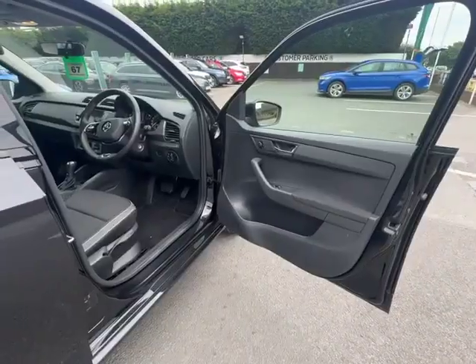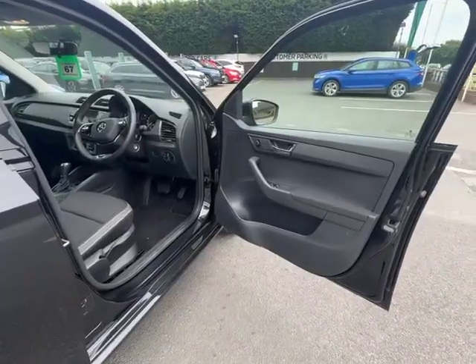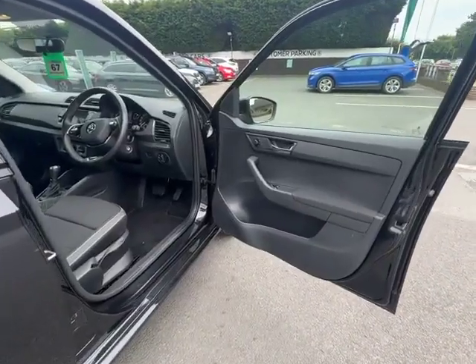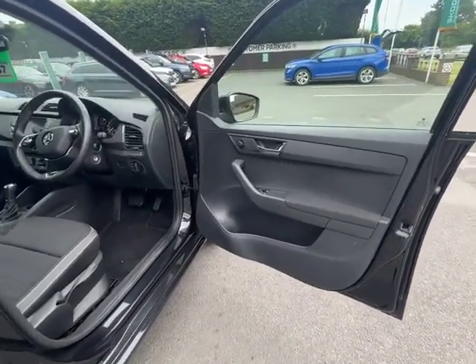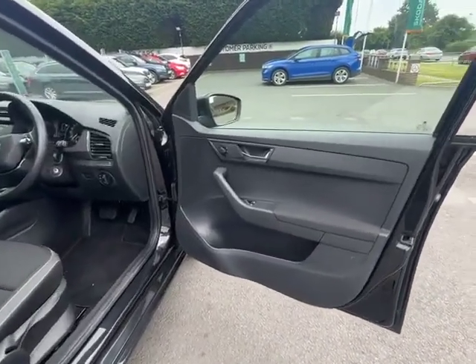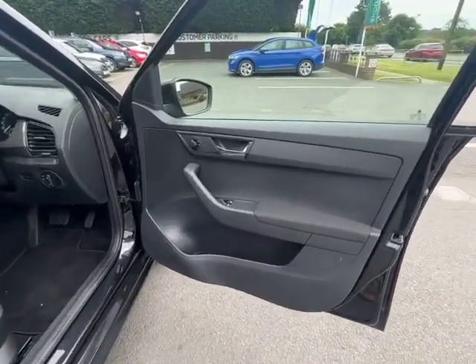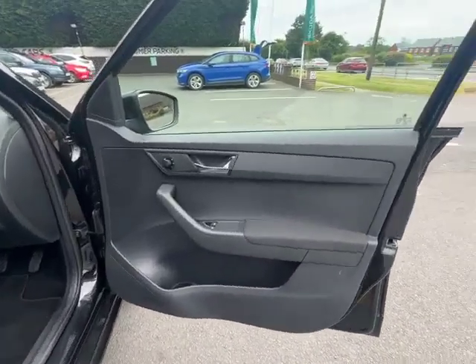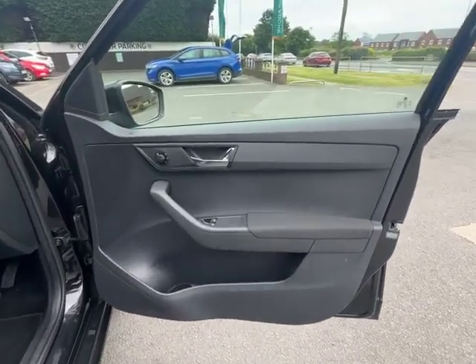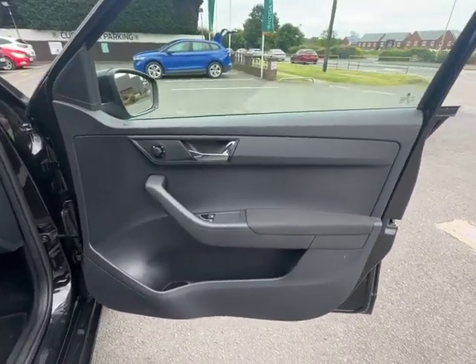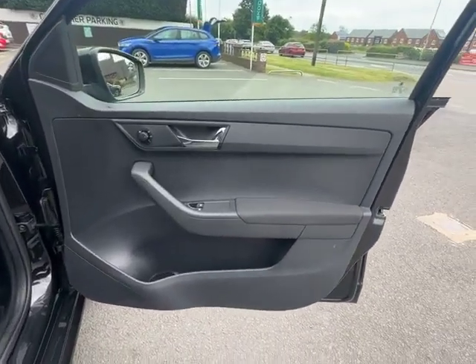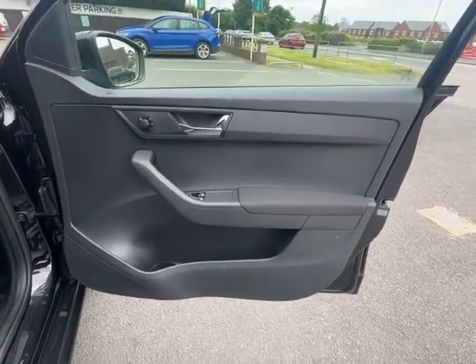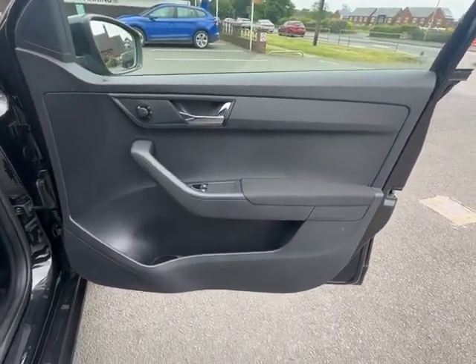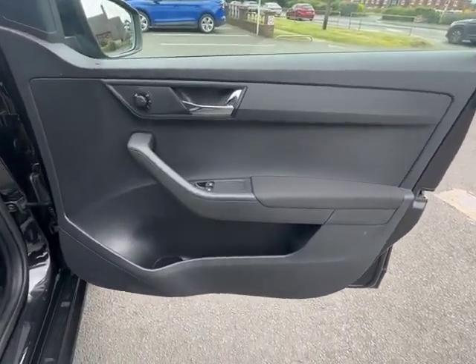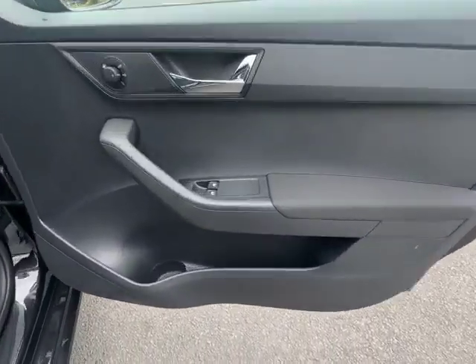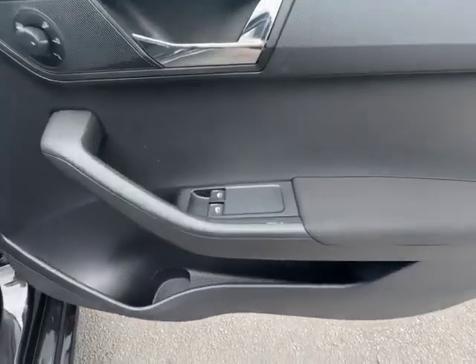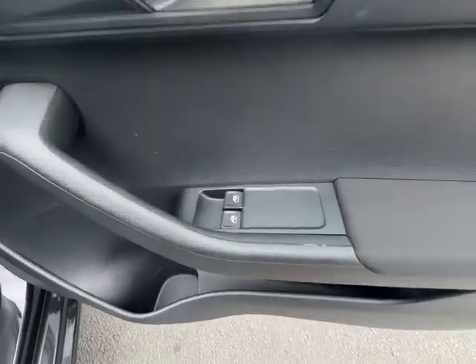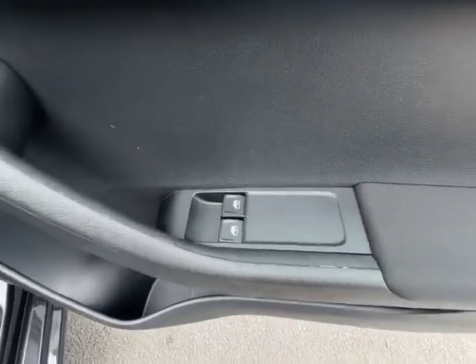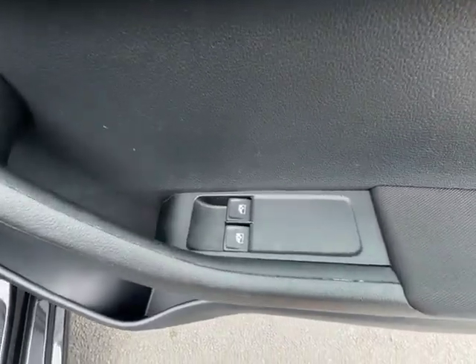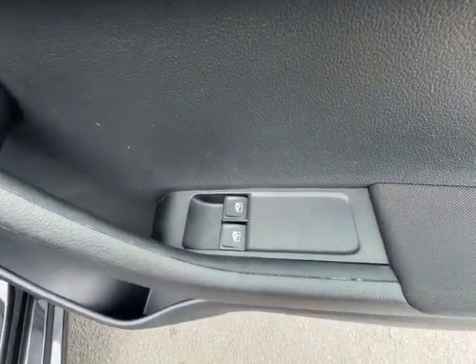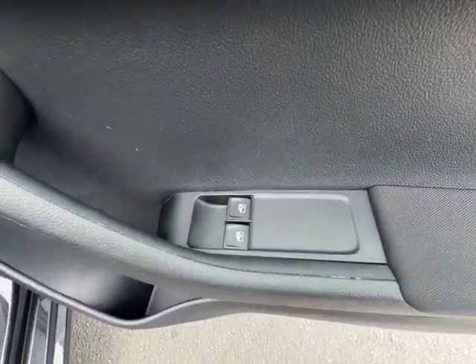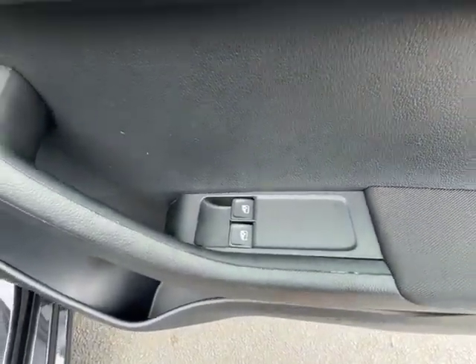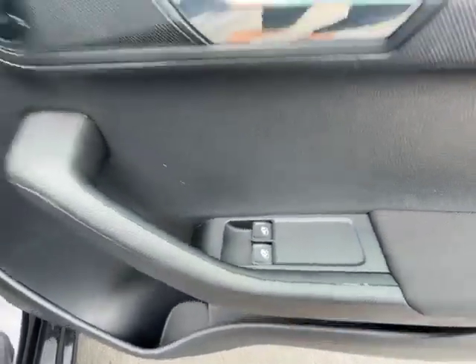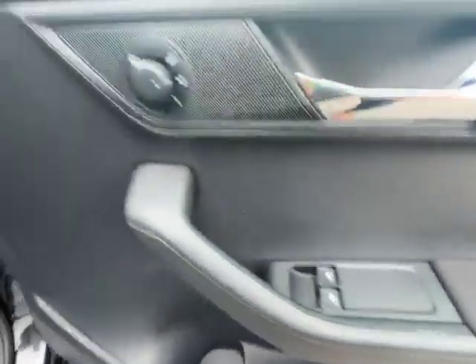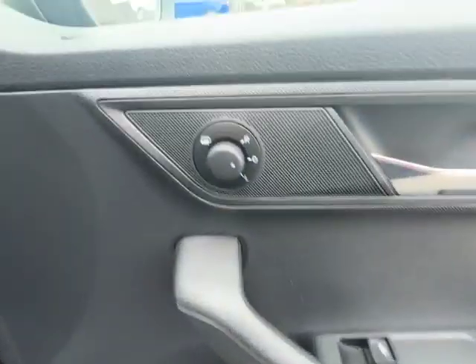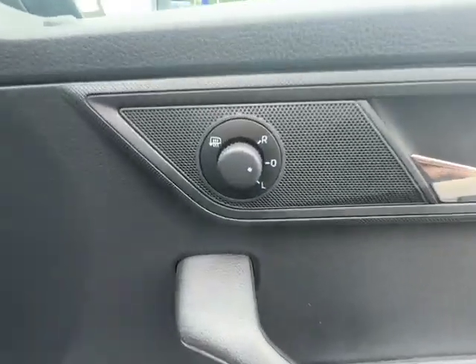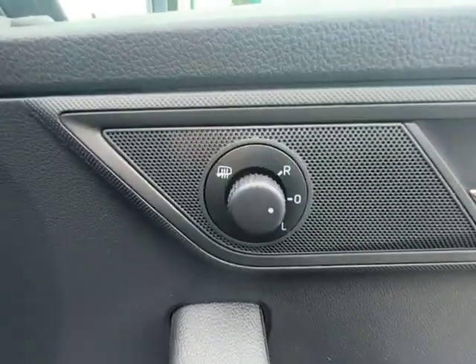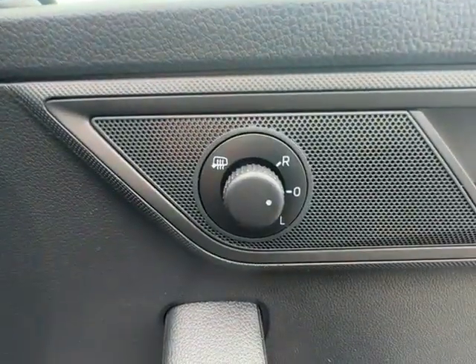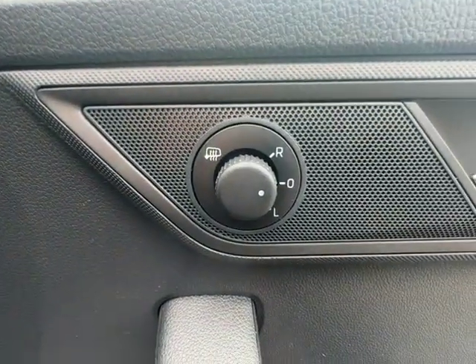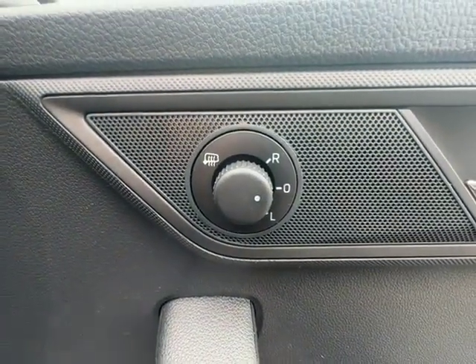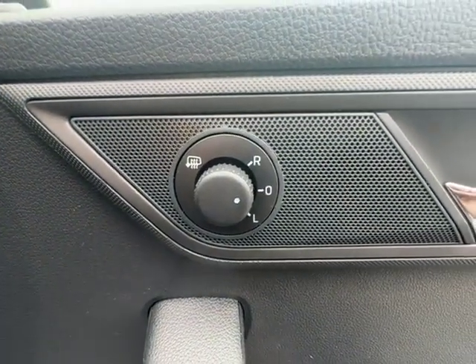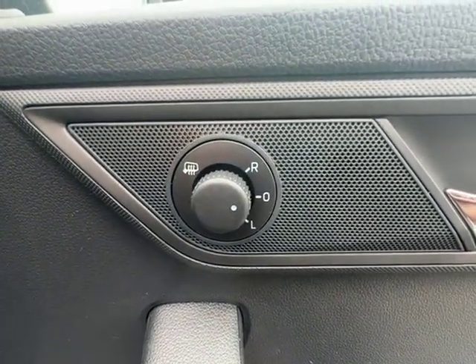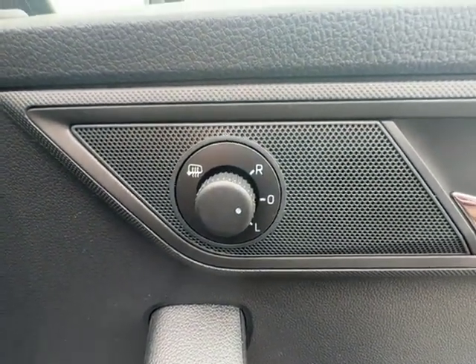Moving on to the front of the vehicle, again the door card is in absolutely immaculate condition, with electric front windows as you can see just there, and also your heated wing mirrors just up here.